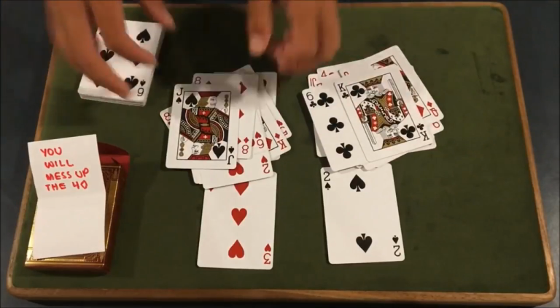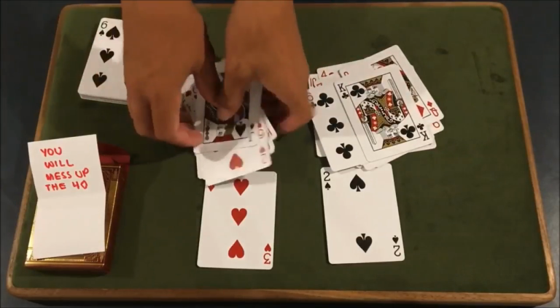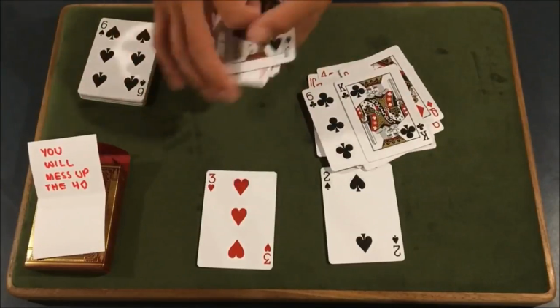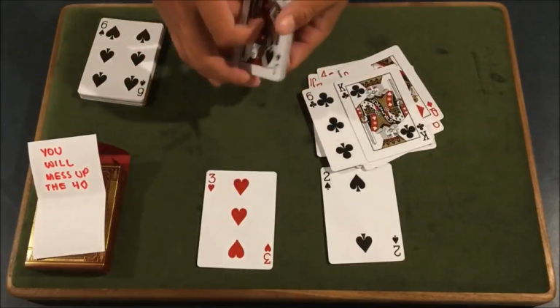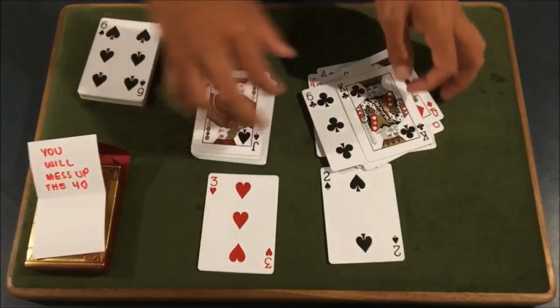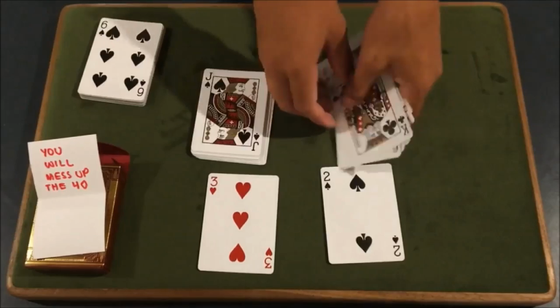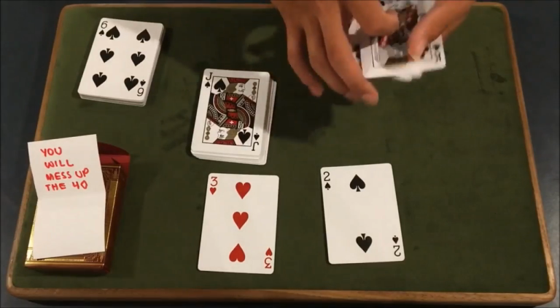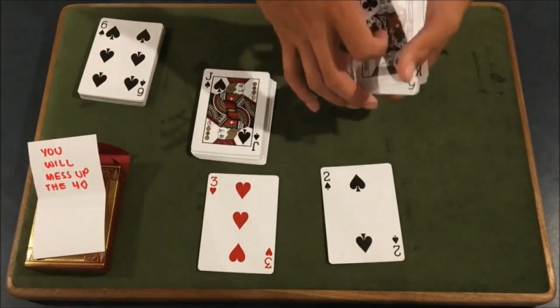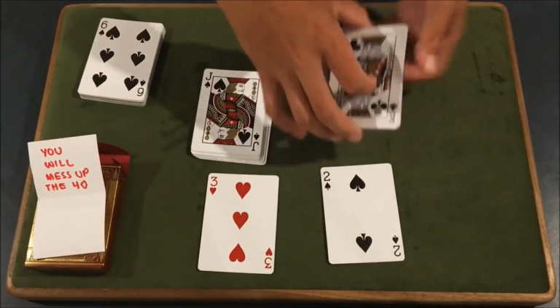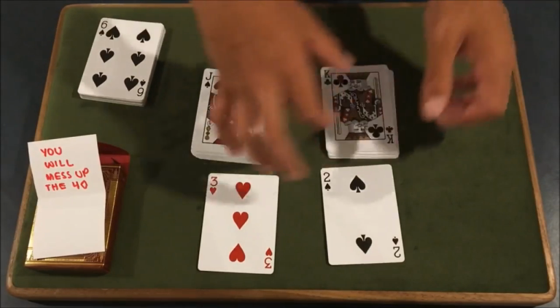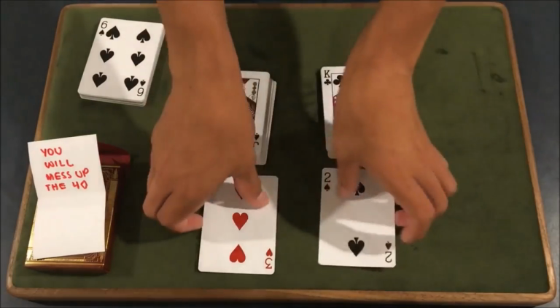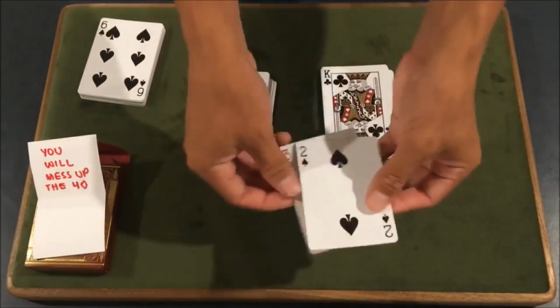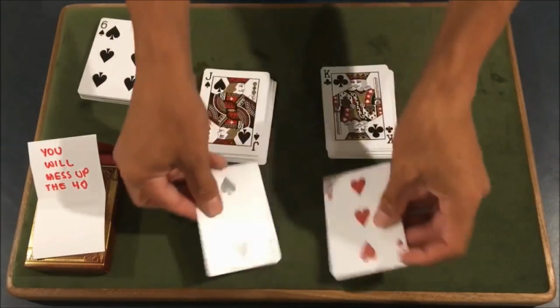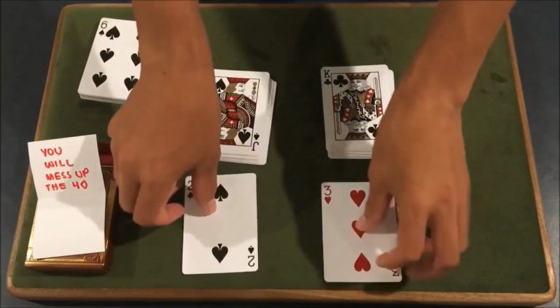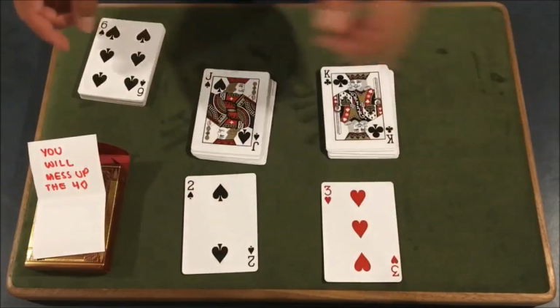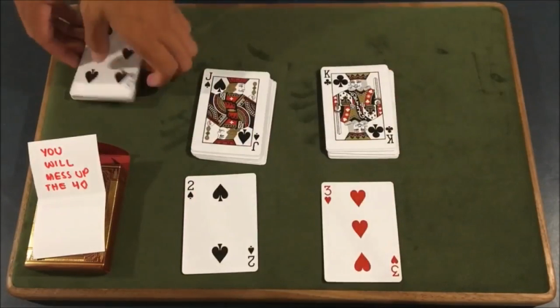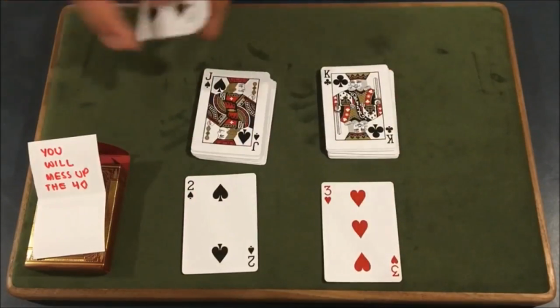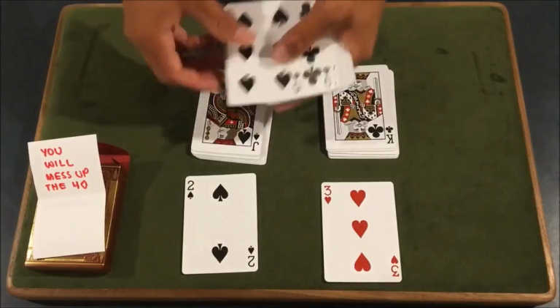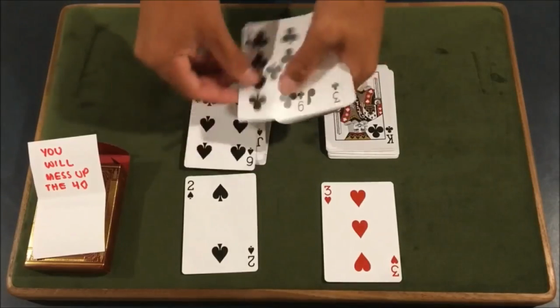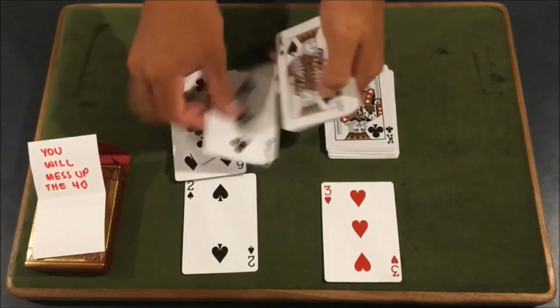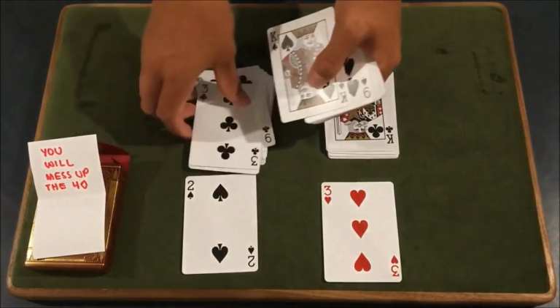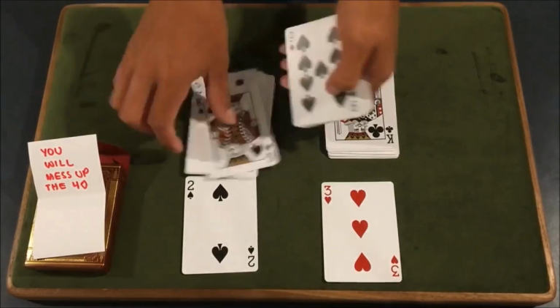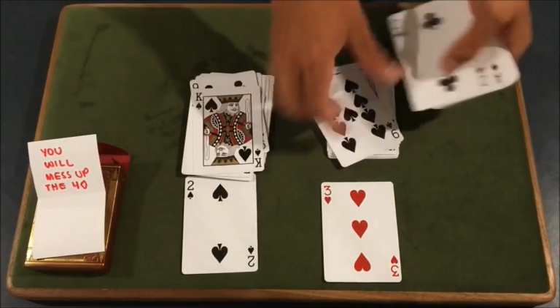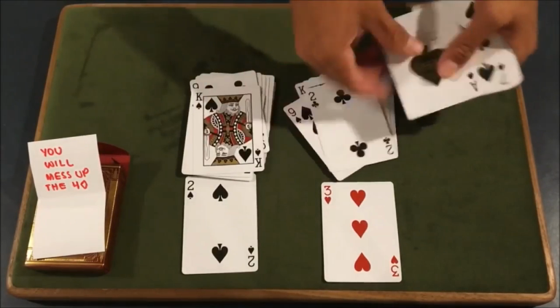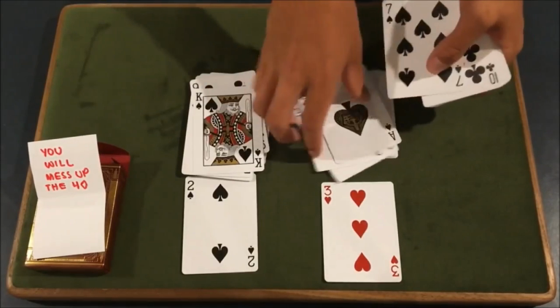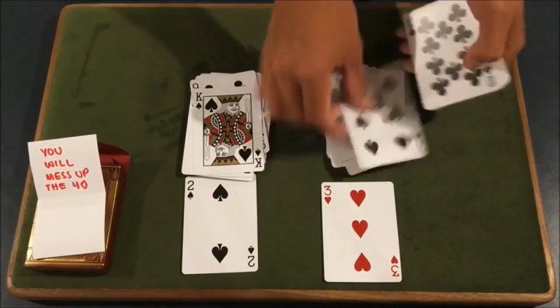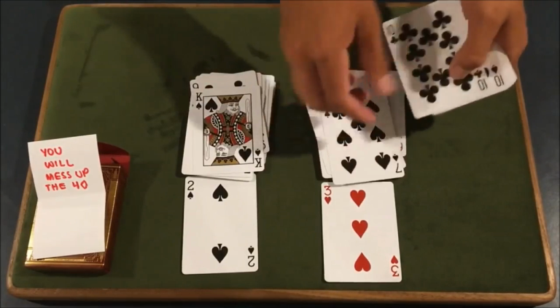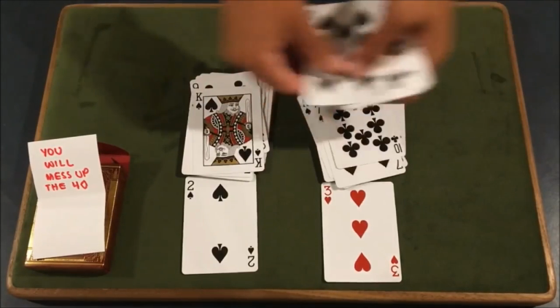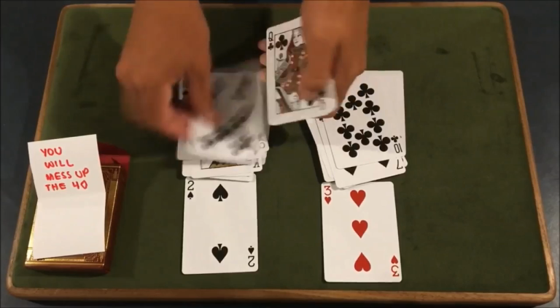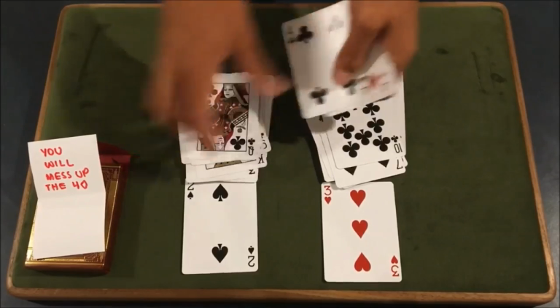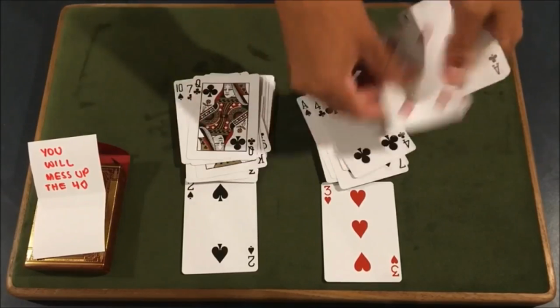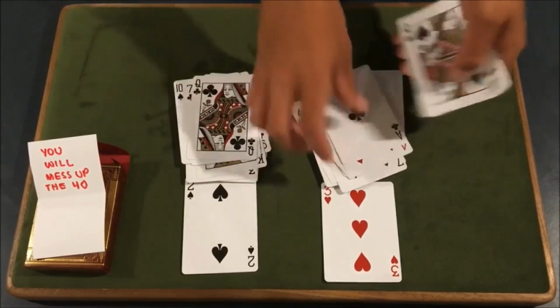Let's say they stop there, and you can tell them to stop. And what you're going to do now is switch these up. Now what this should allow is basically you should now have half red and half black in each pile in the event that they would actually get this correct. So this is actually going to allow this trick to work.